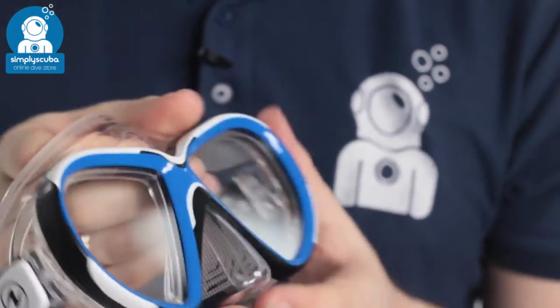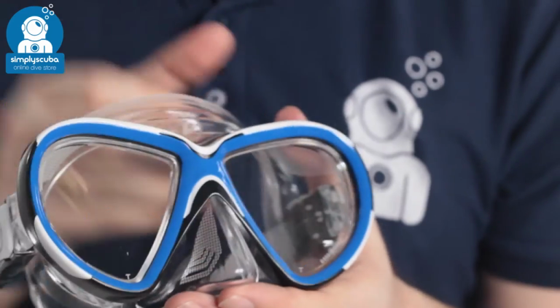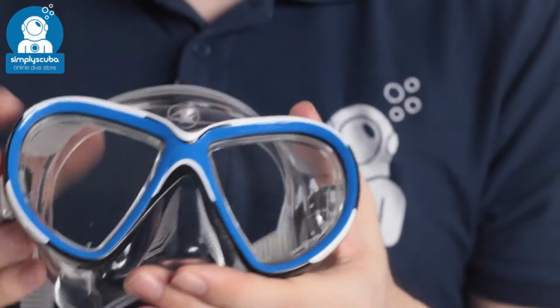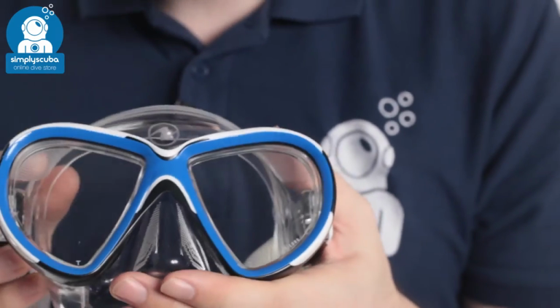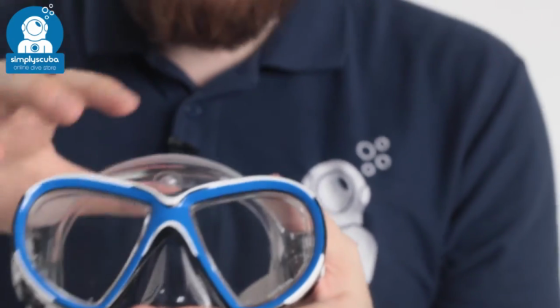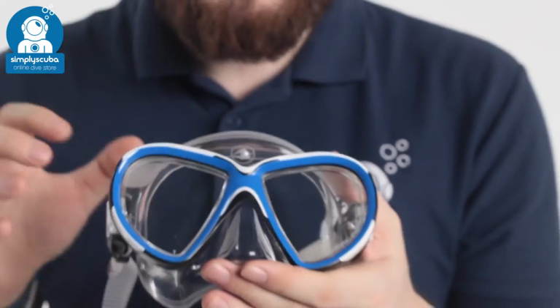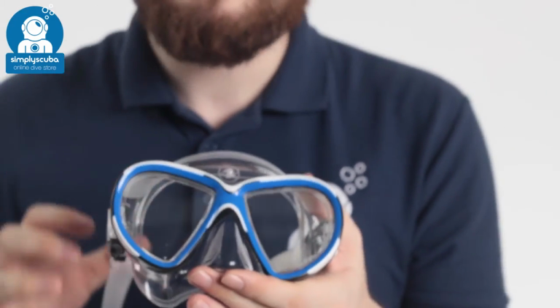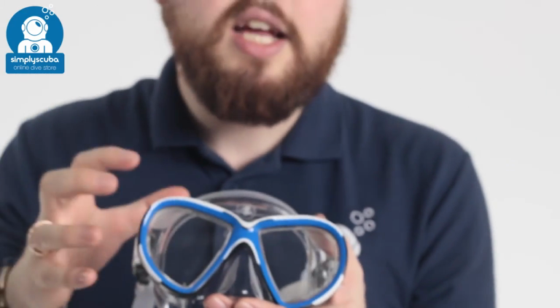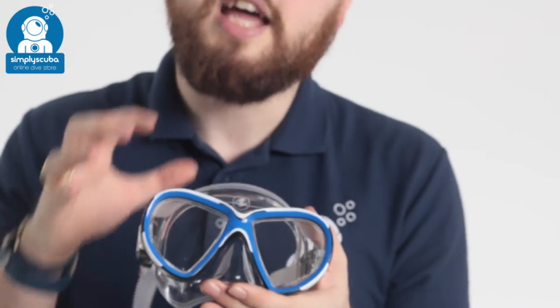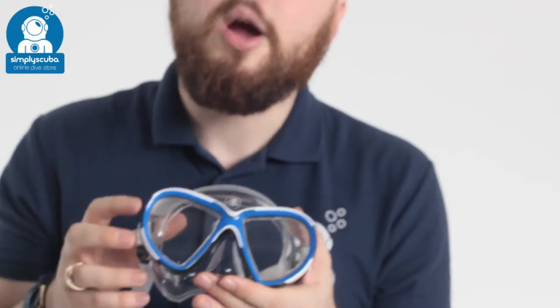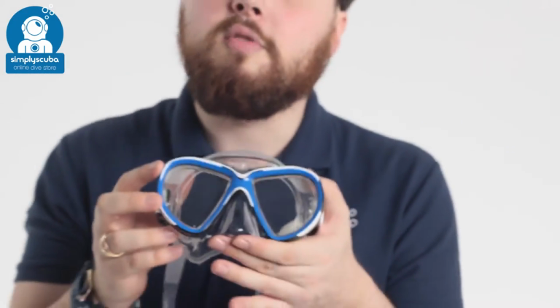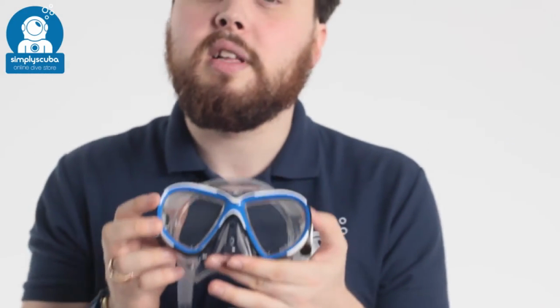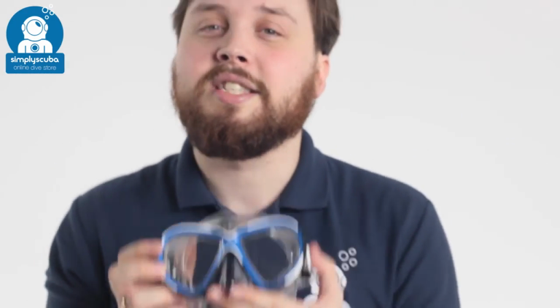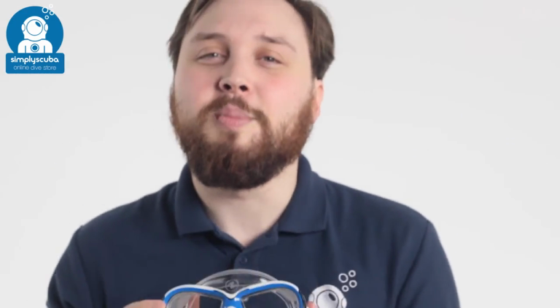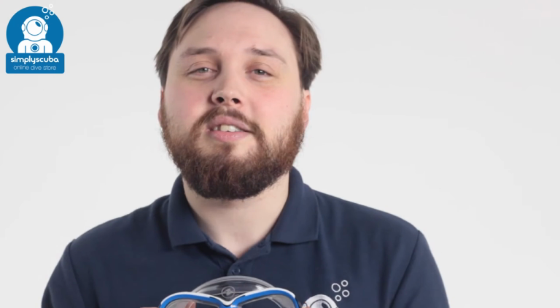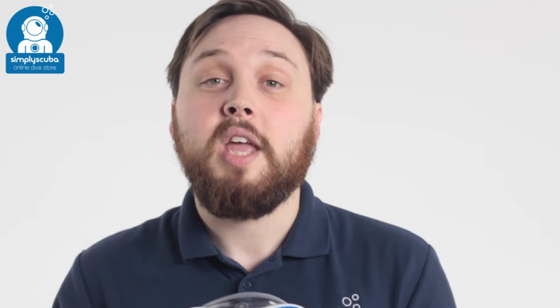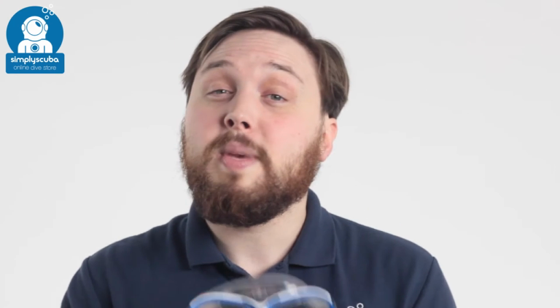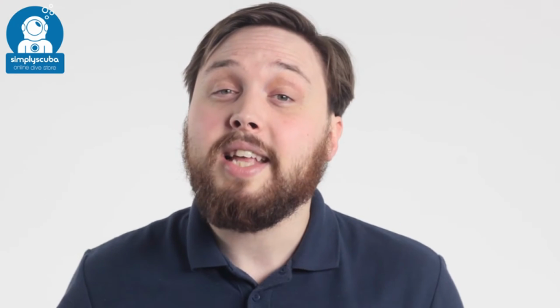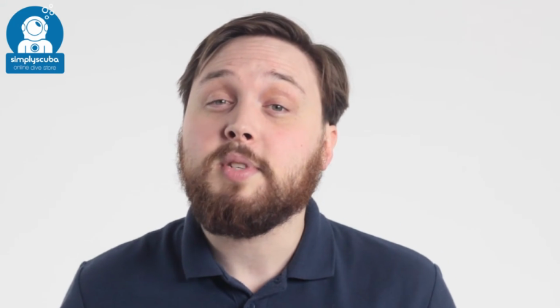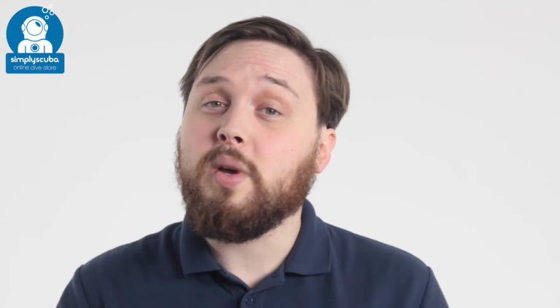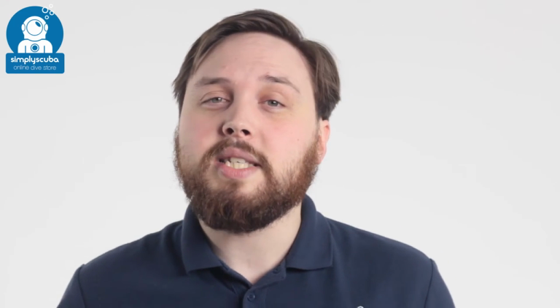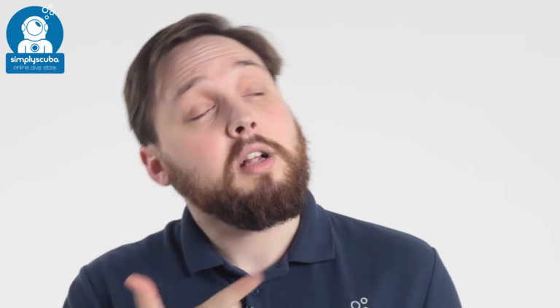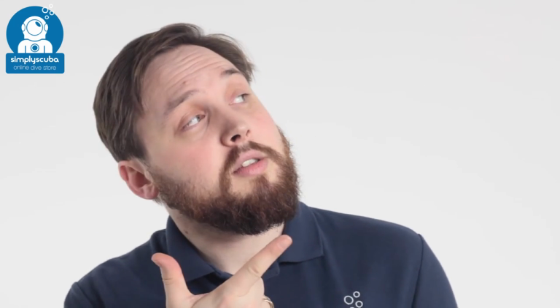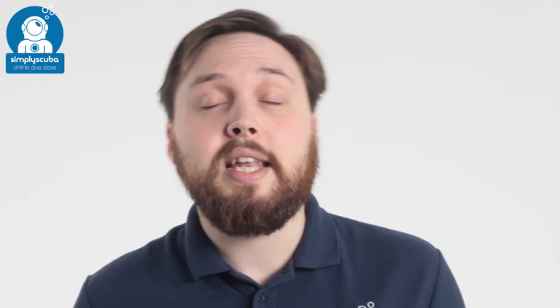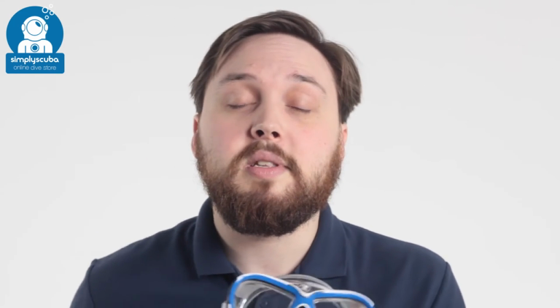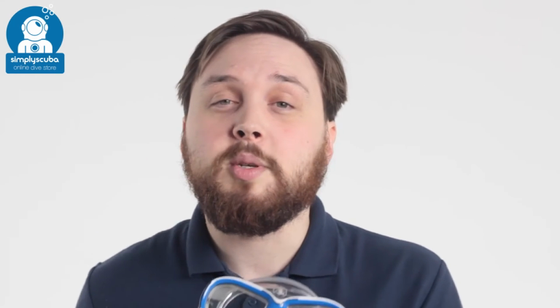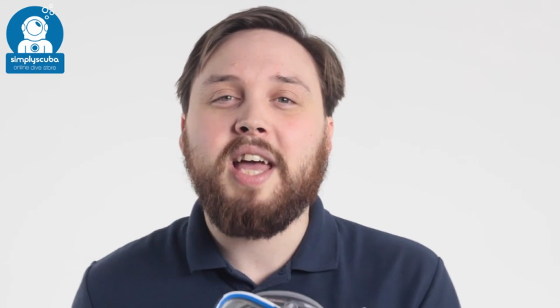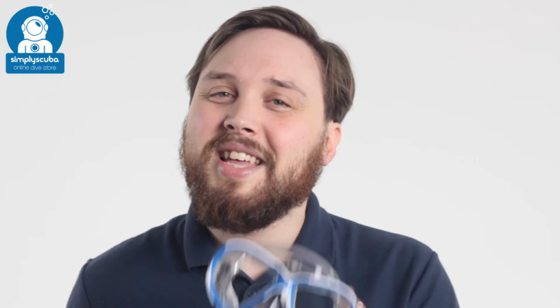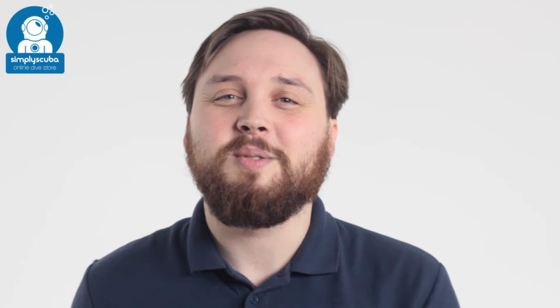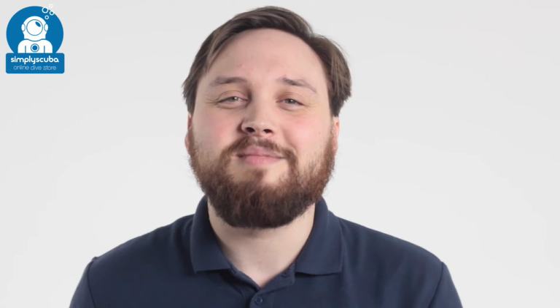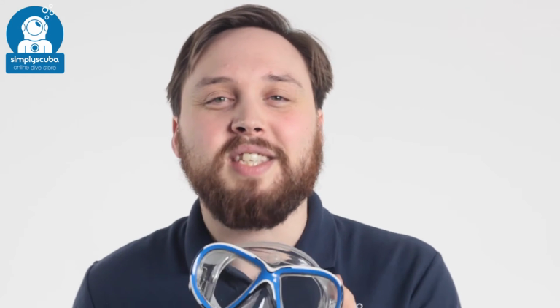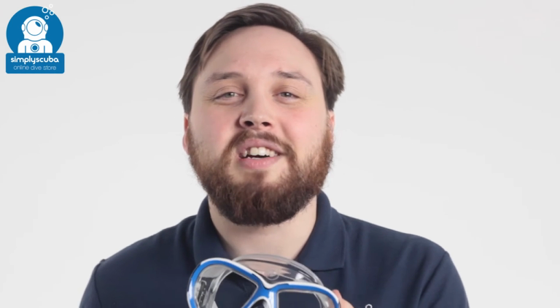So if you're looking for a new mask with twin lenses, take a look at the Aqualung Reveal X2 mask. If you missed our latest episode of Weird Wednesday, you can click on the link at the top to watch that. Thanks for watching. Safe diving.